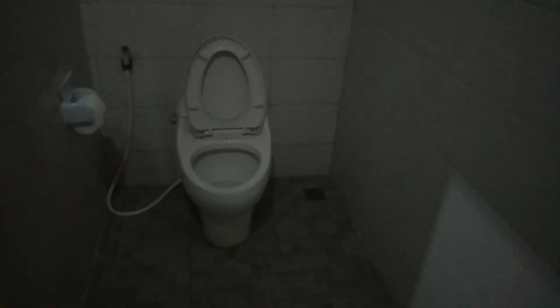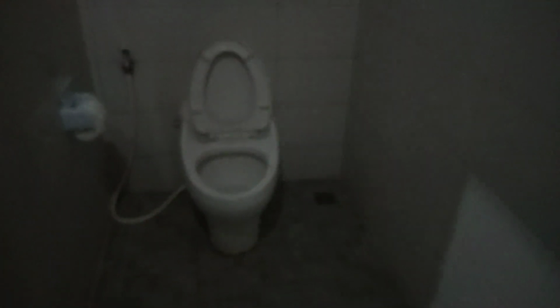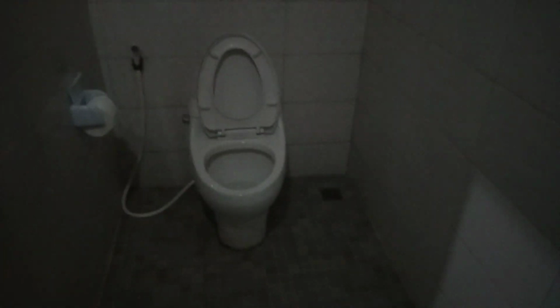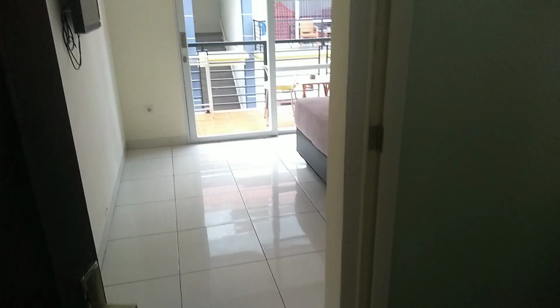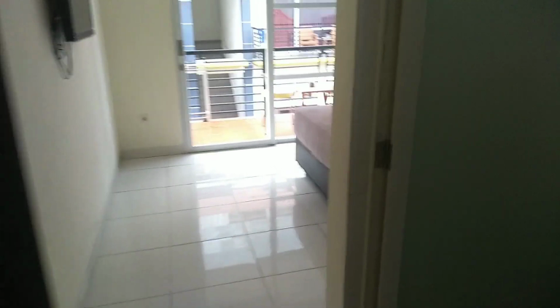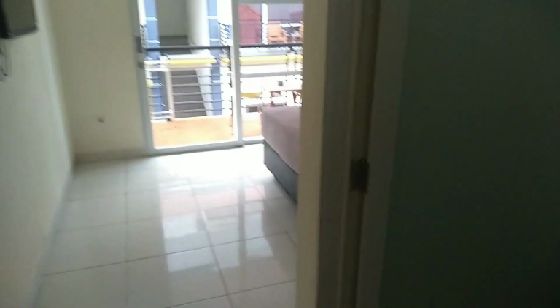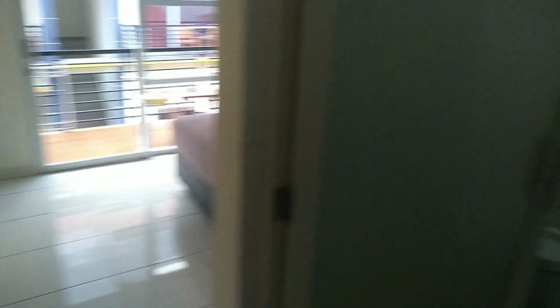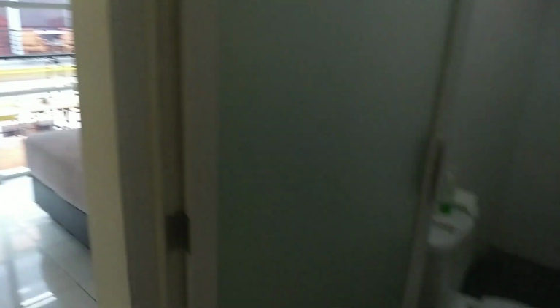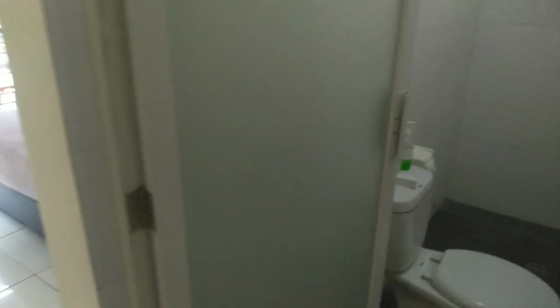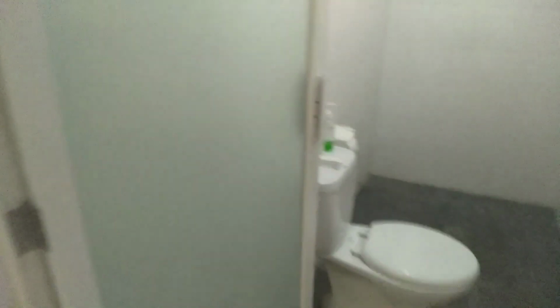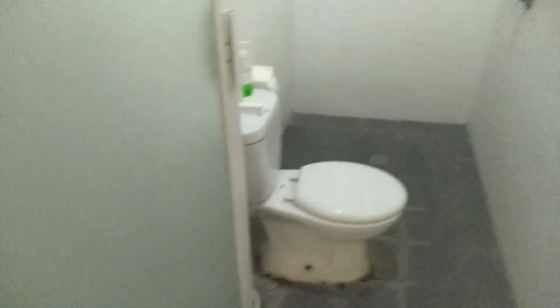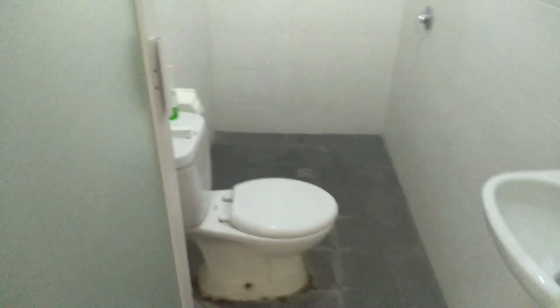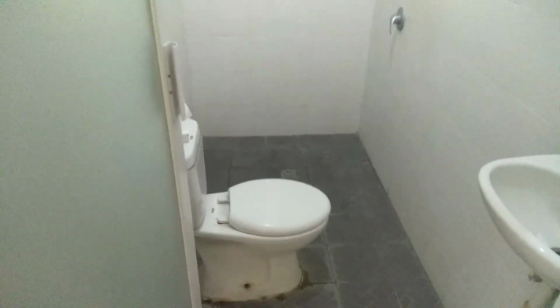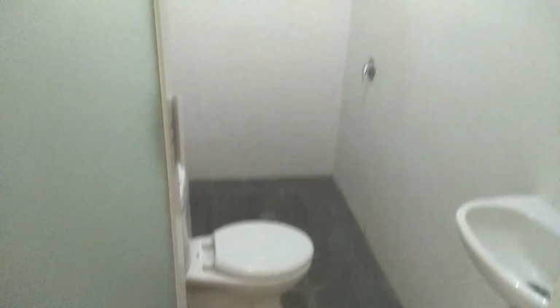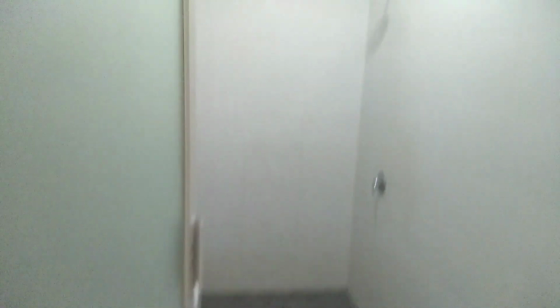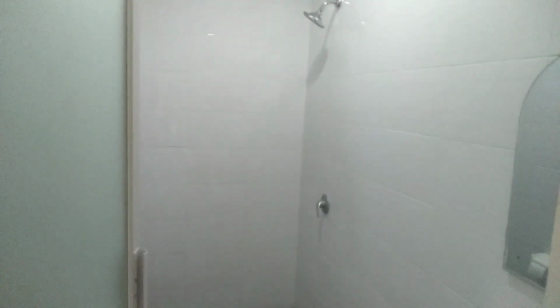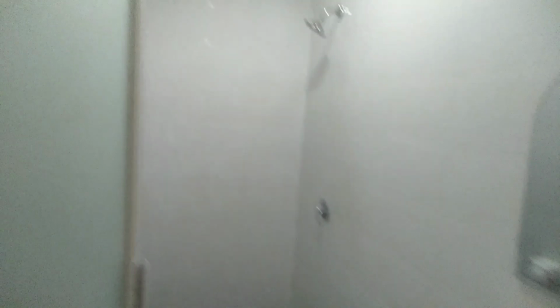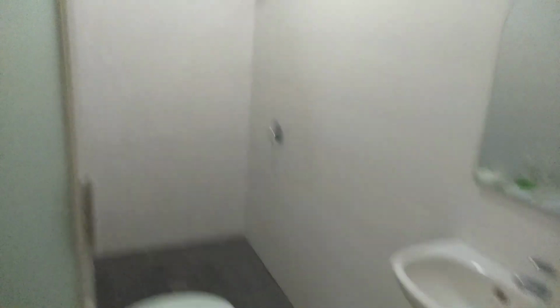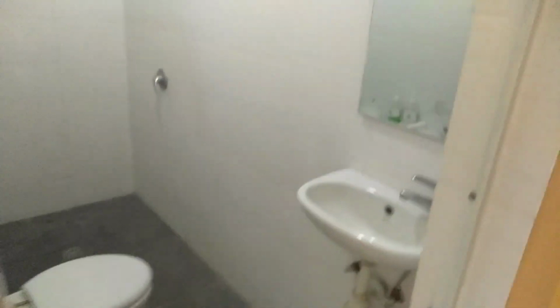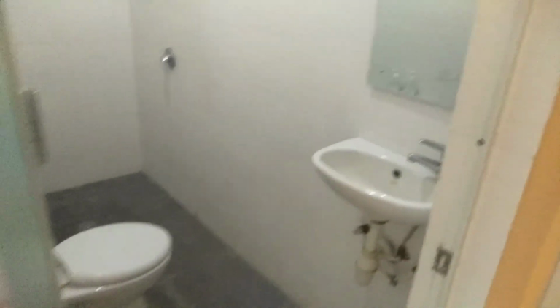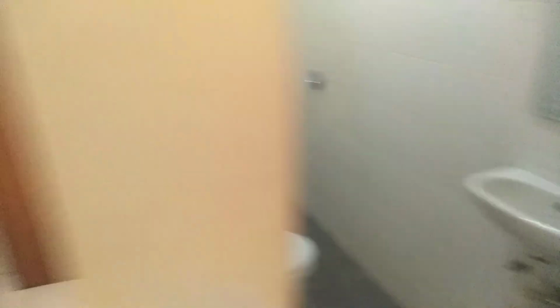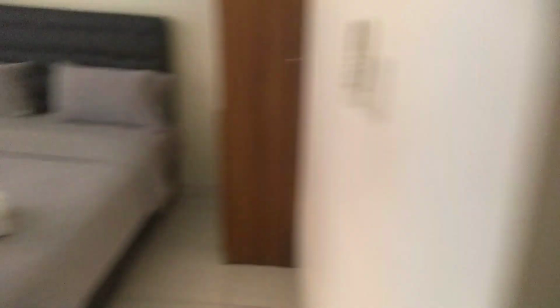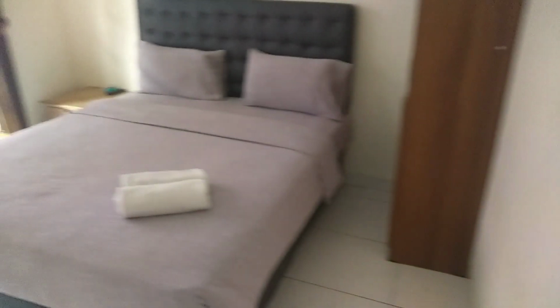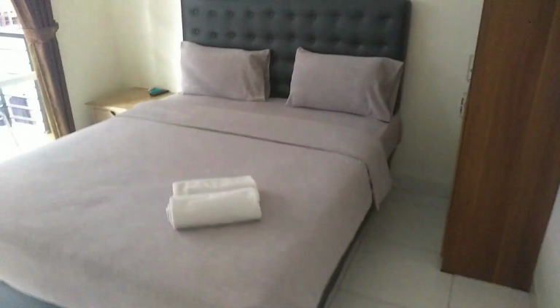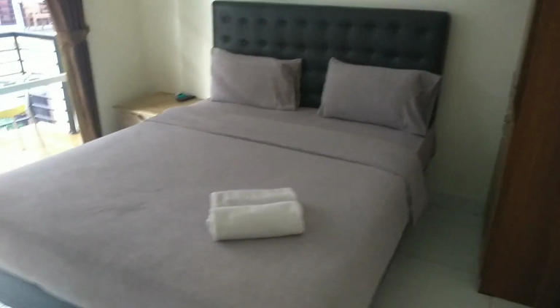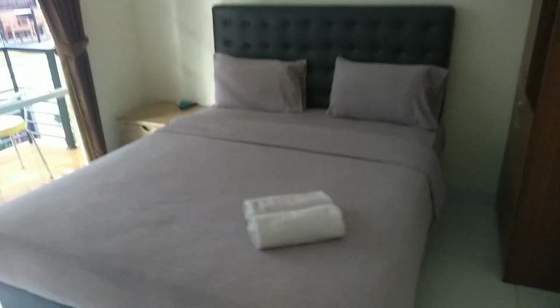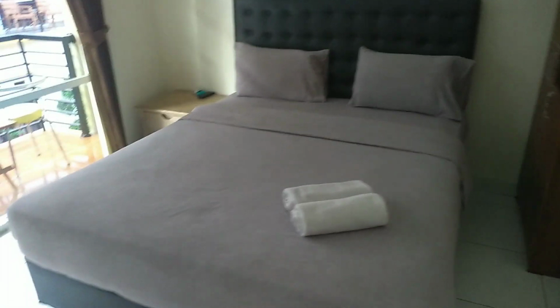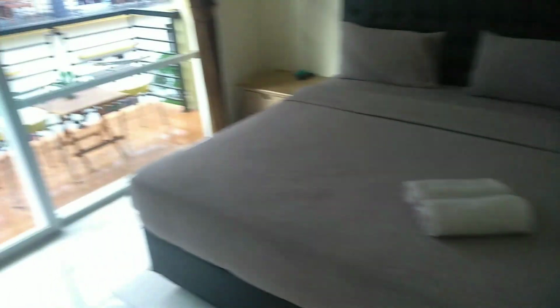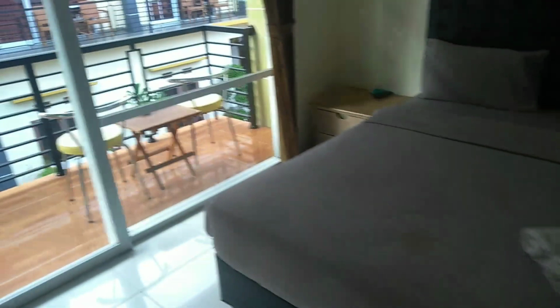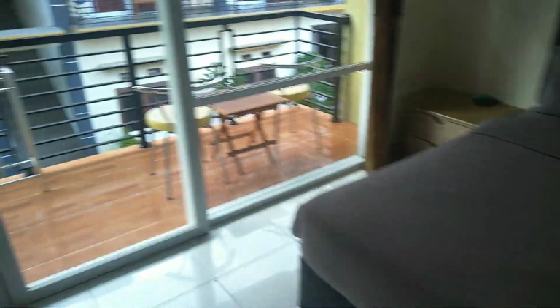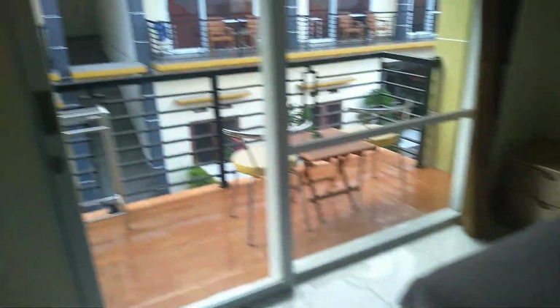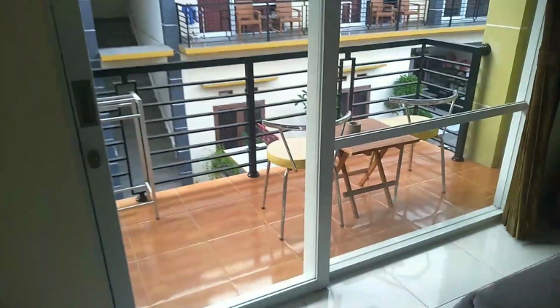Thank you for the queen room. There's a balcony.